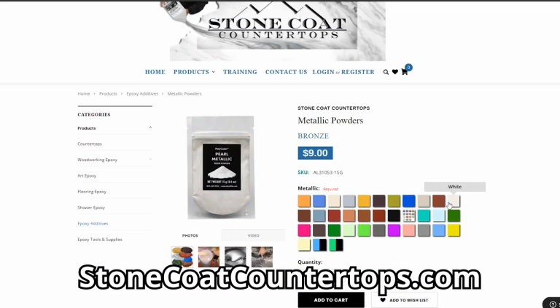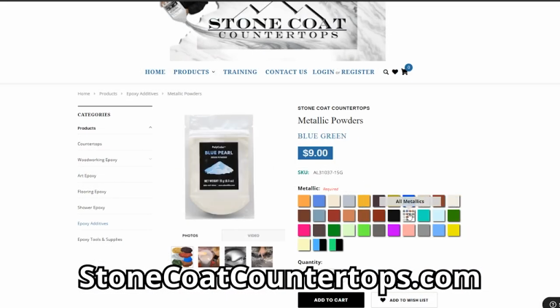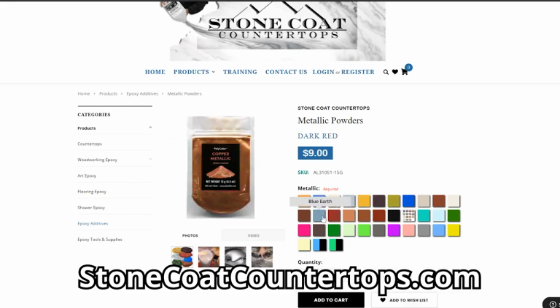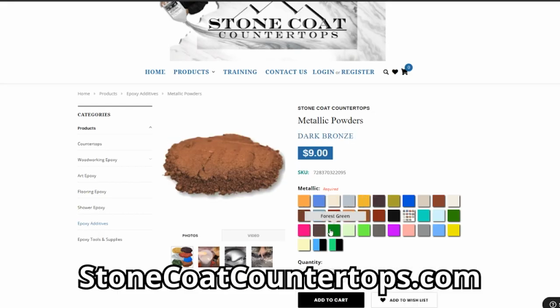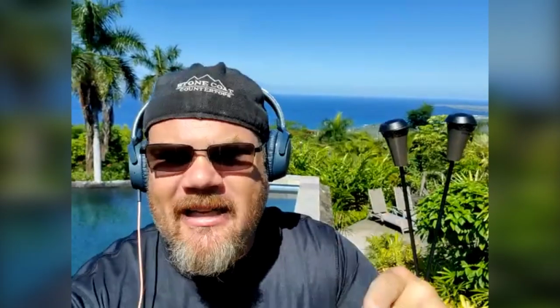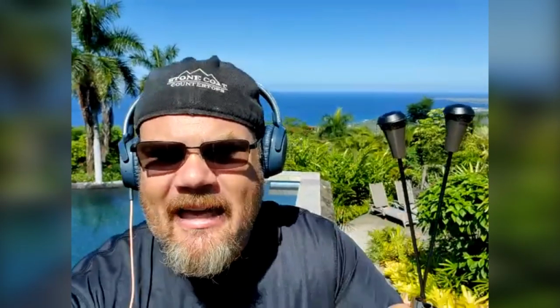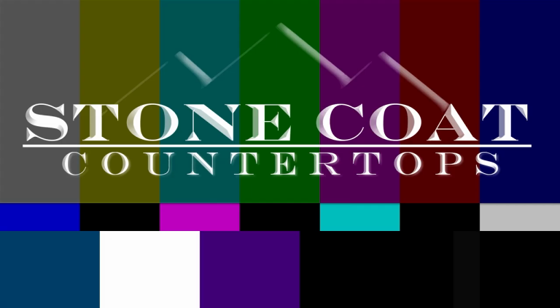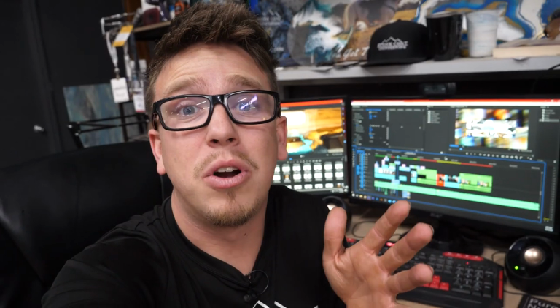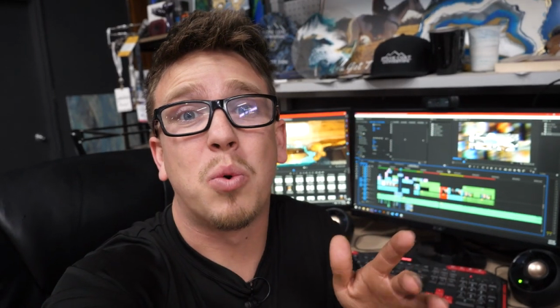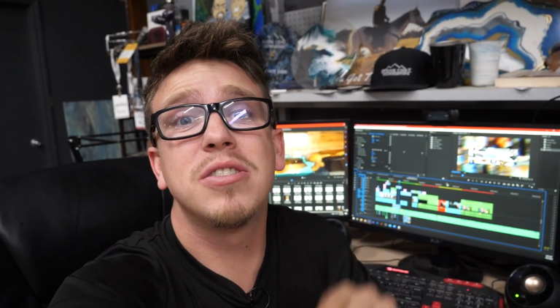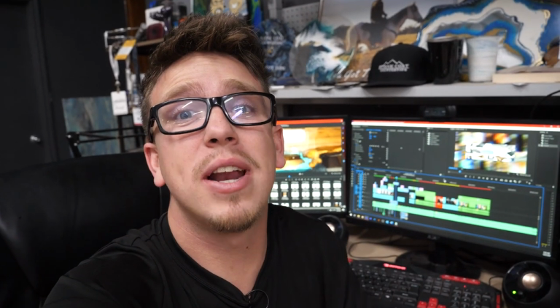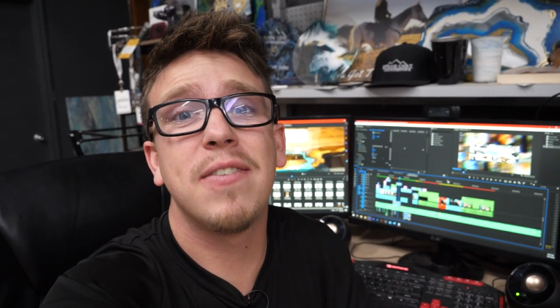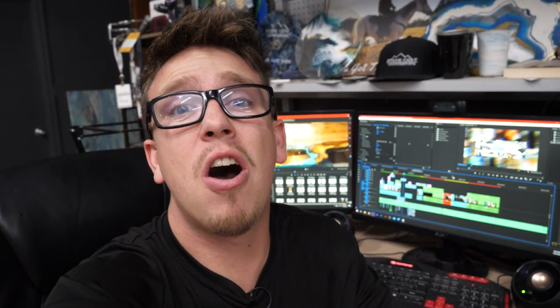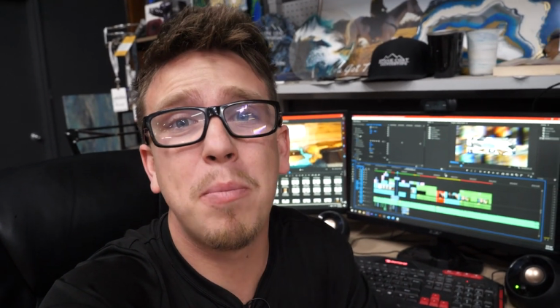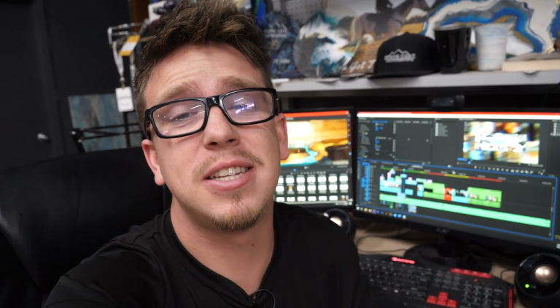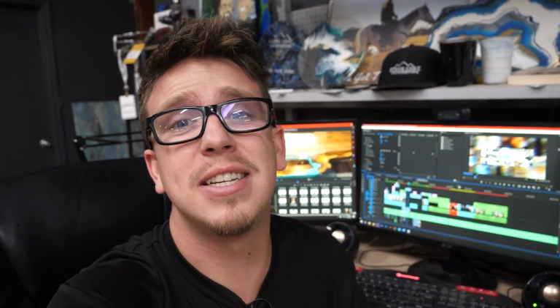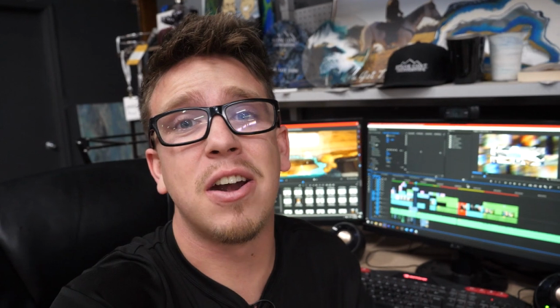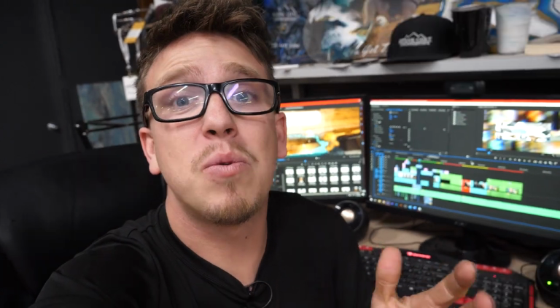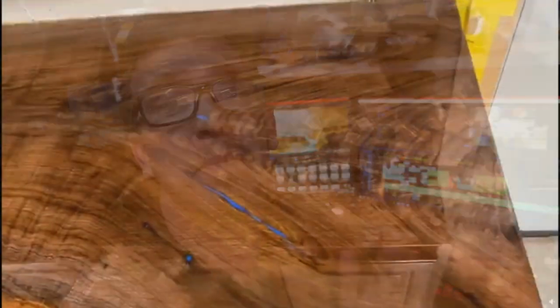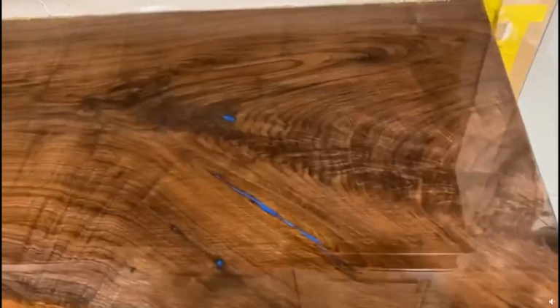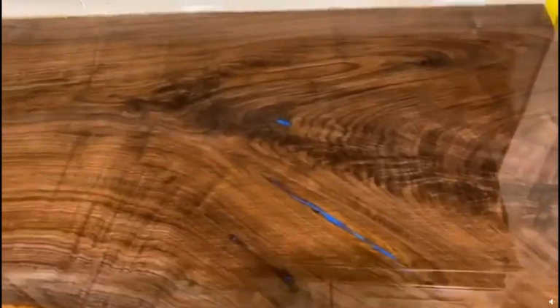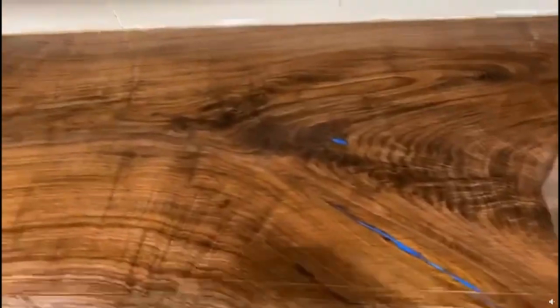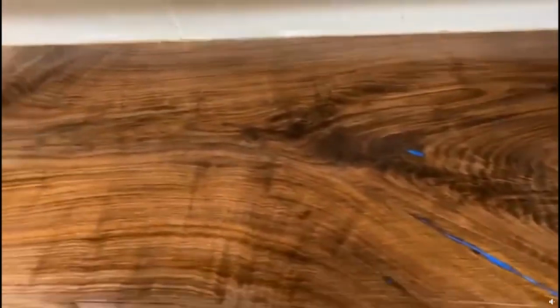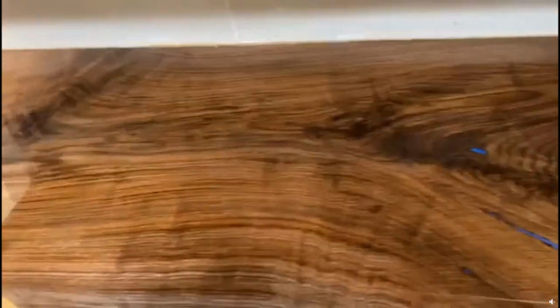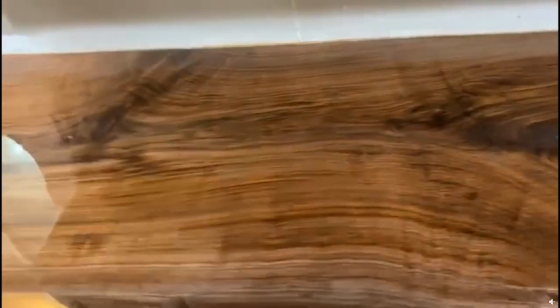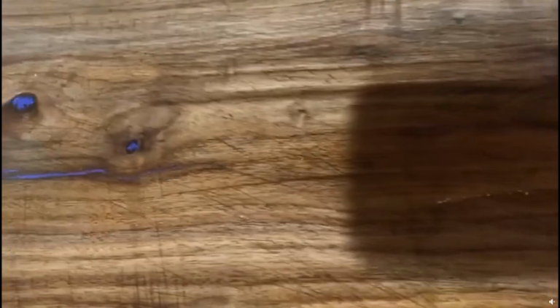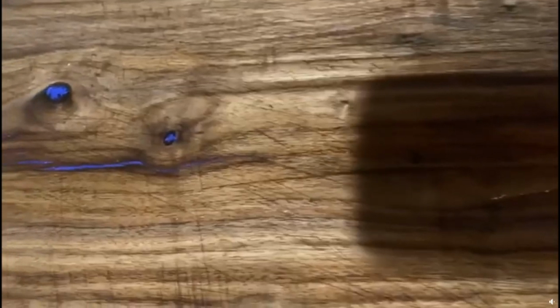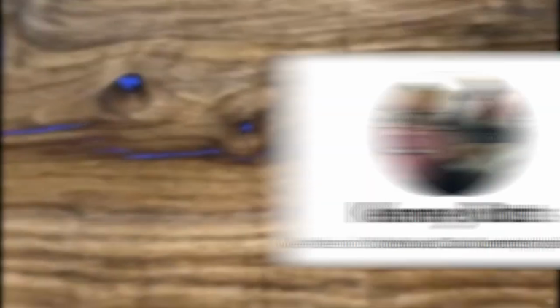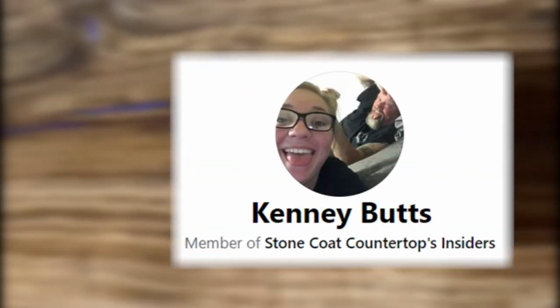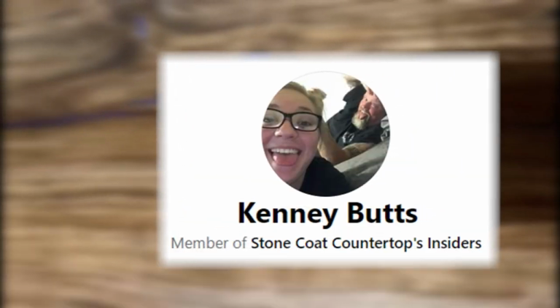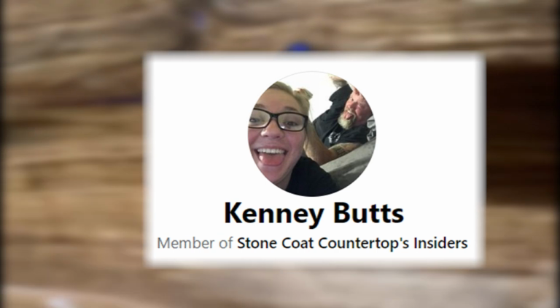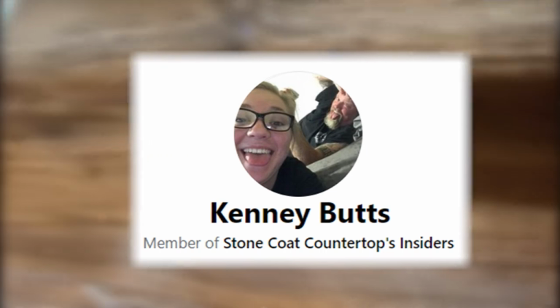We just want to say a big thank you, and real quick, we also wanted to give an honorable mention to this Insider. They received many votes as well, and we just had to give them a shout out.